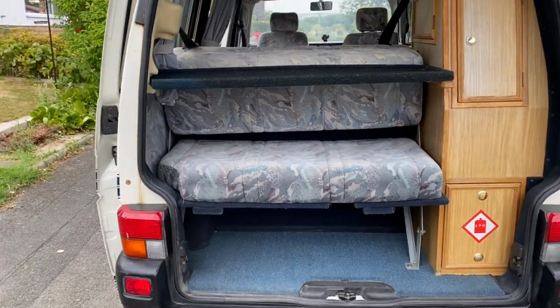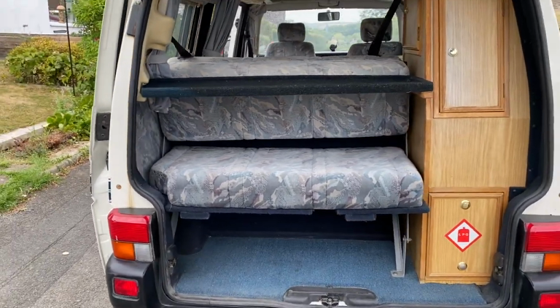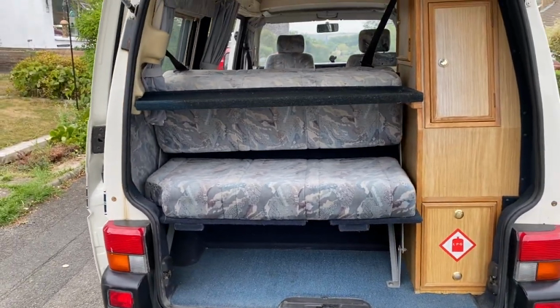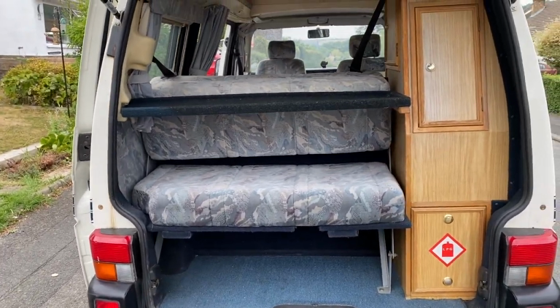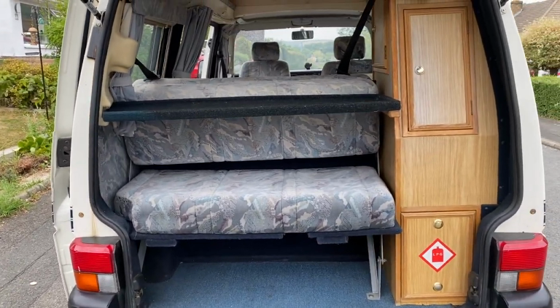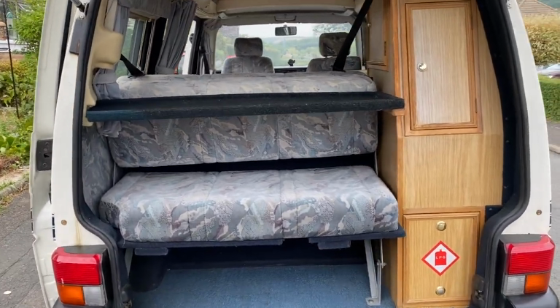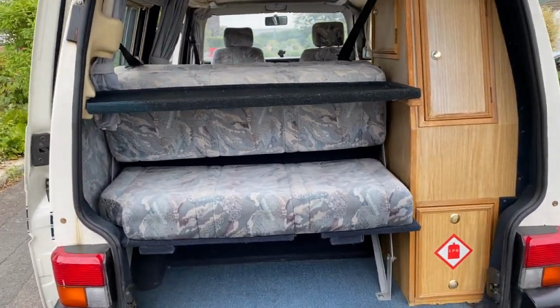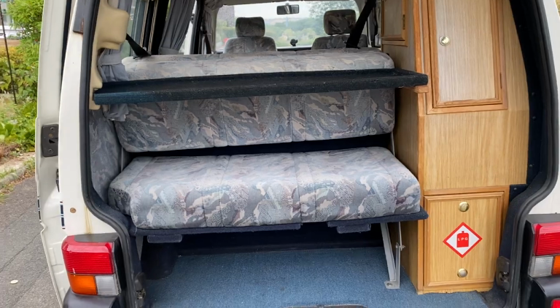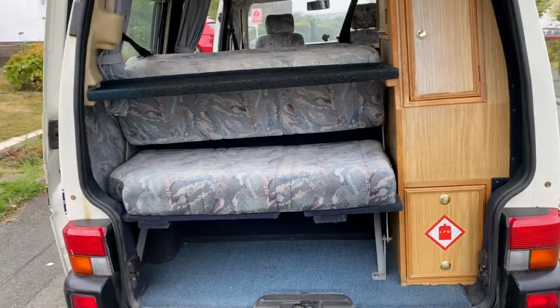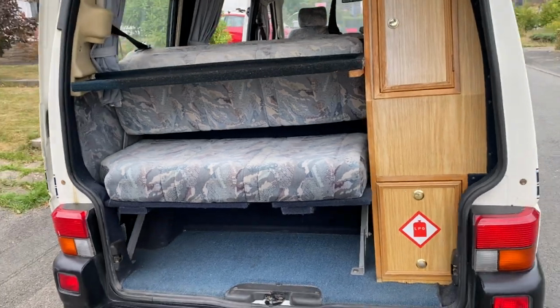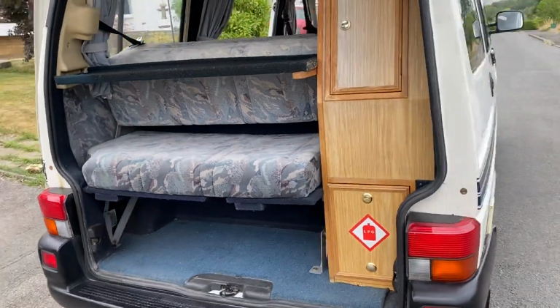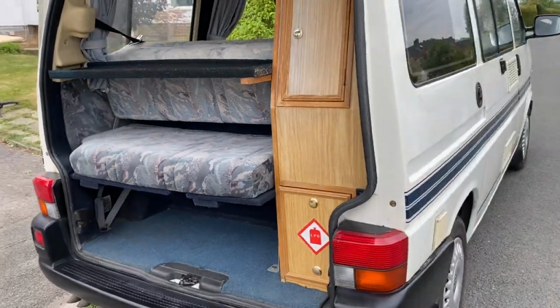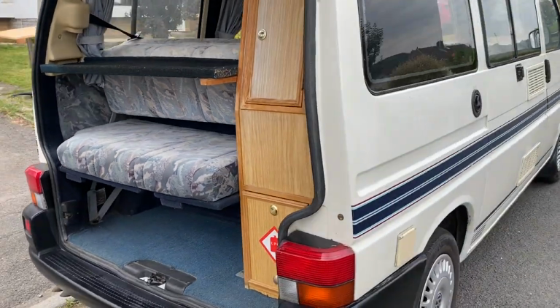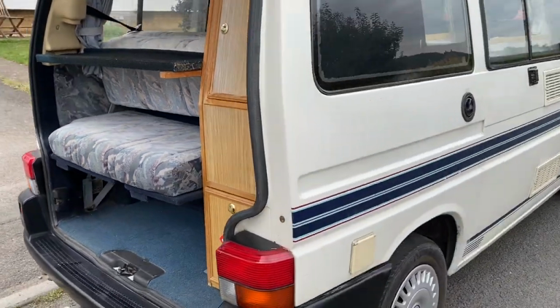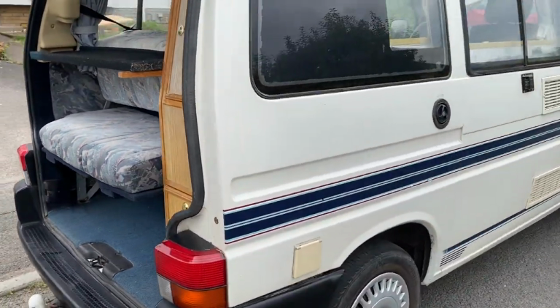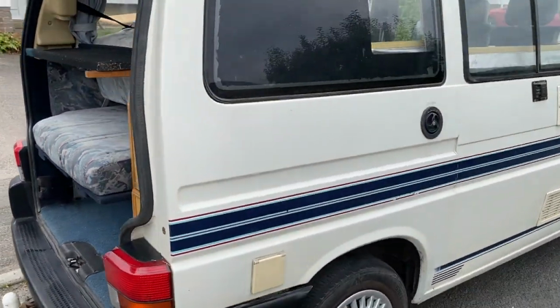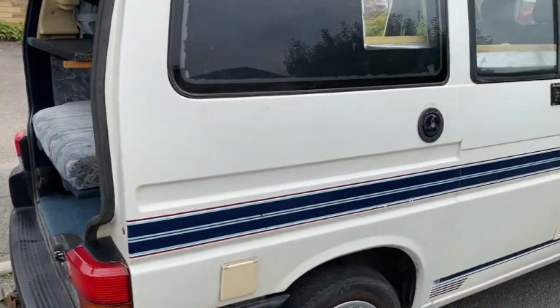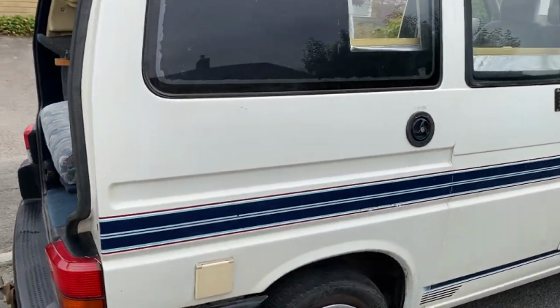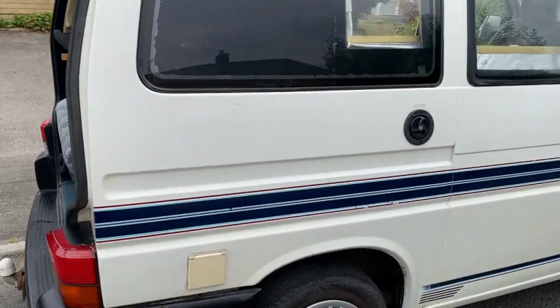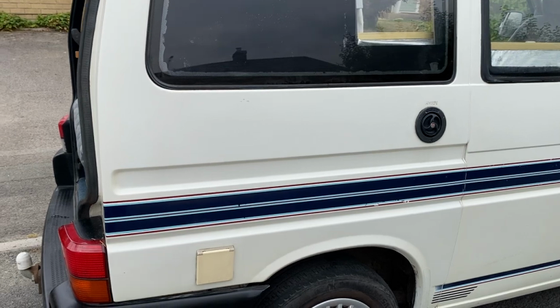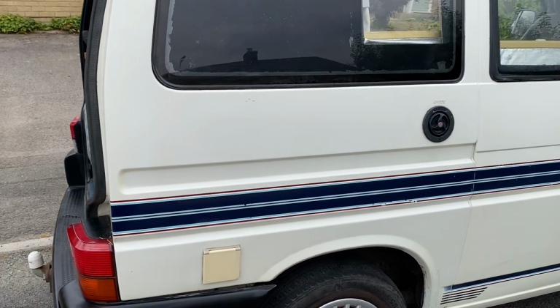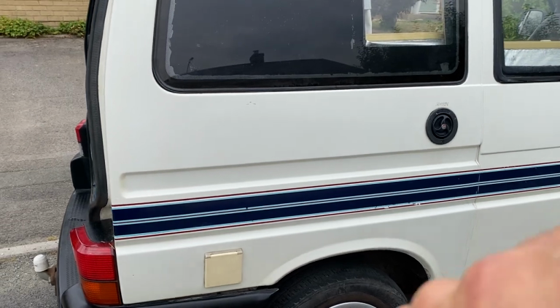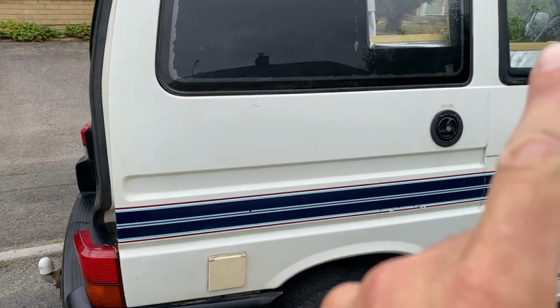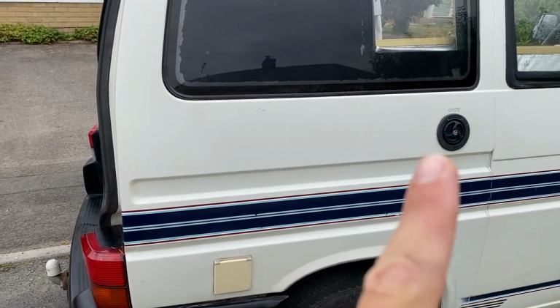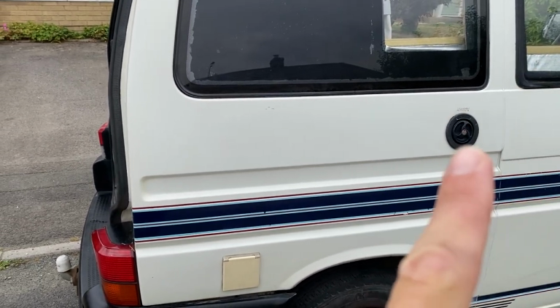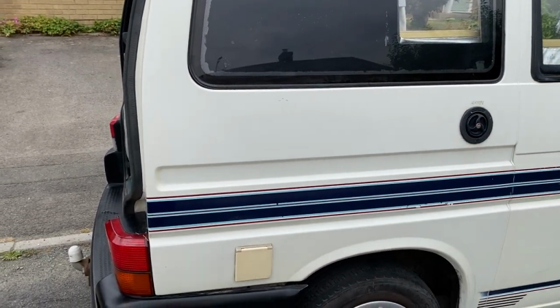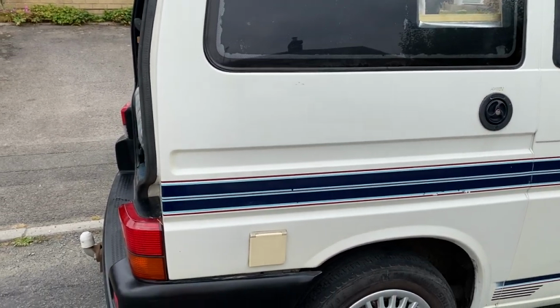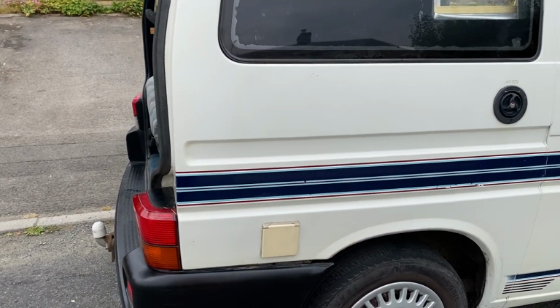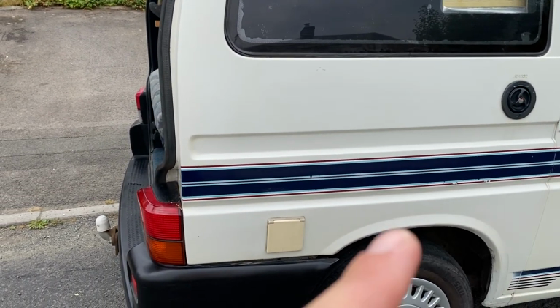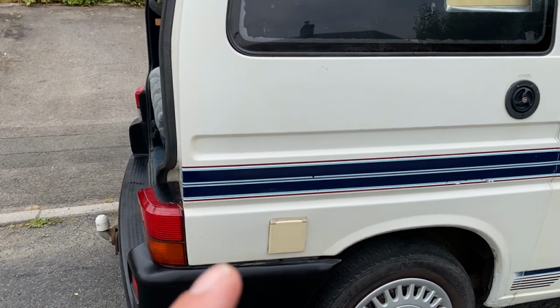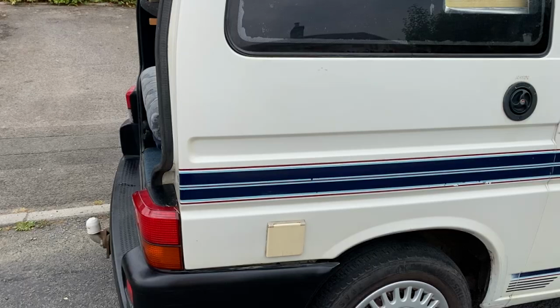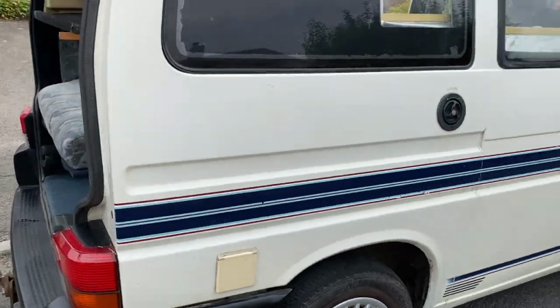Here's a view of the boot. It has gas. It has a water tank, which you can just see up there. And it's also got an outside electric hookup.